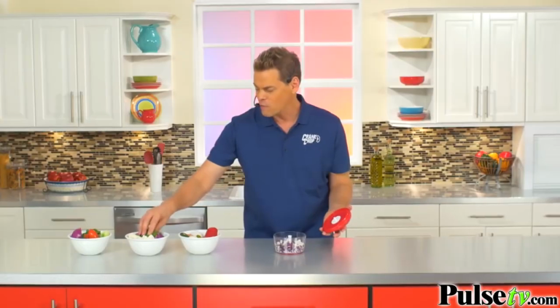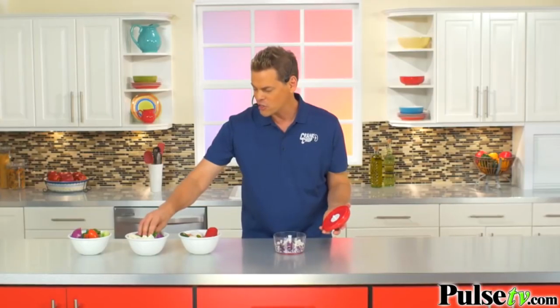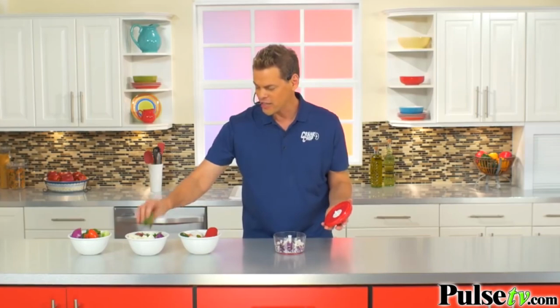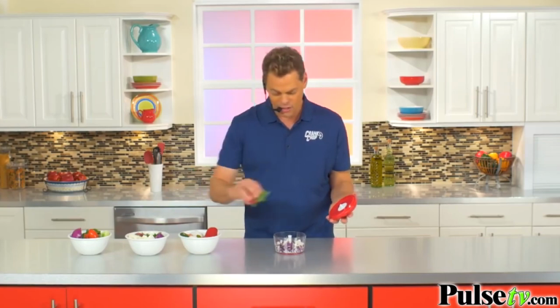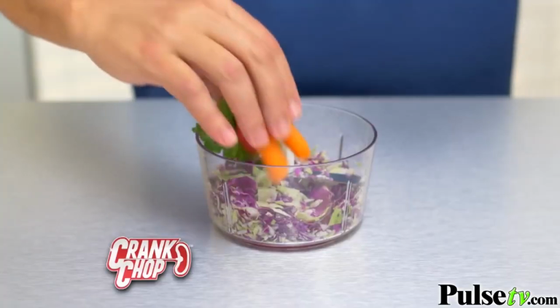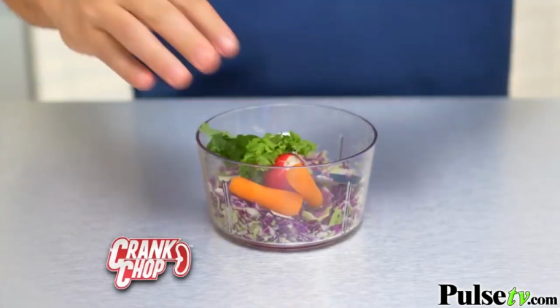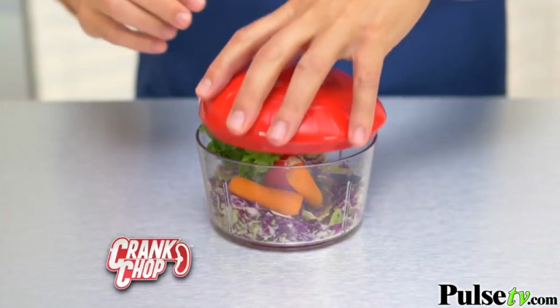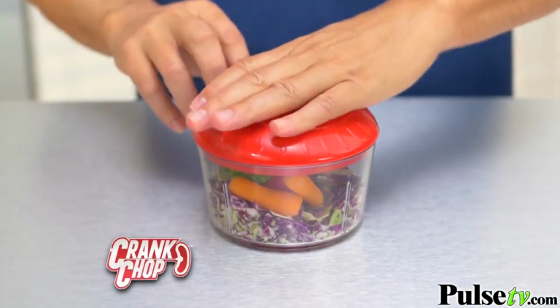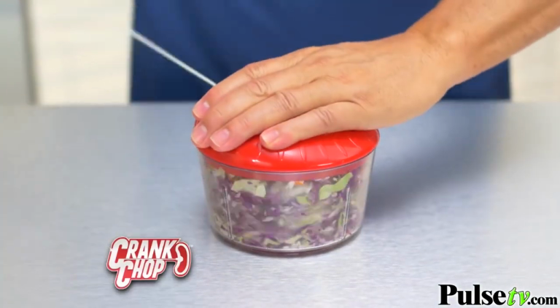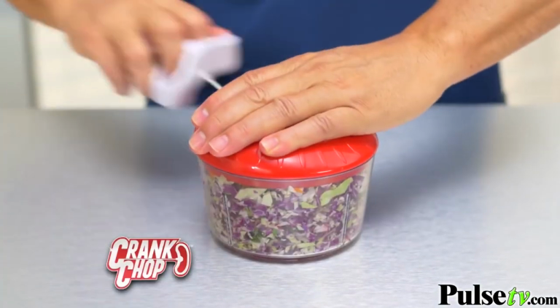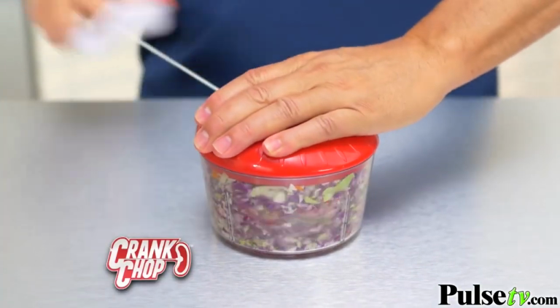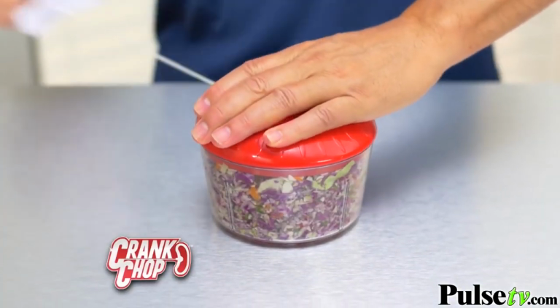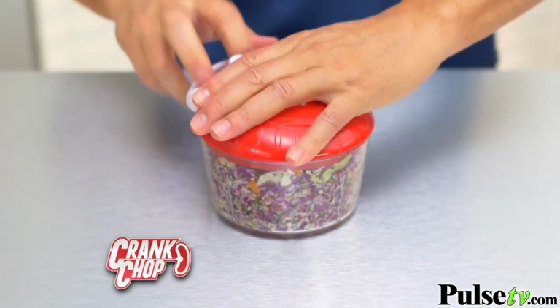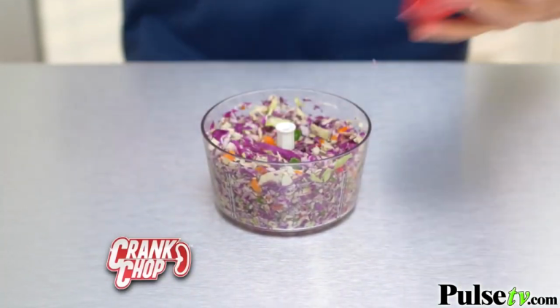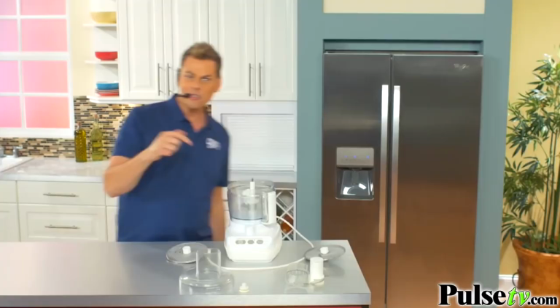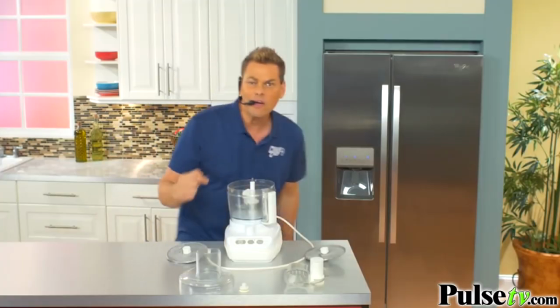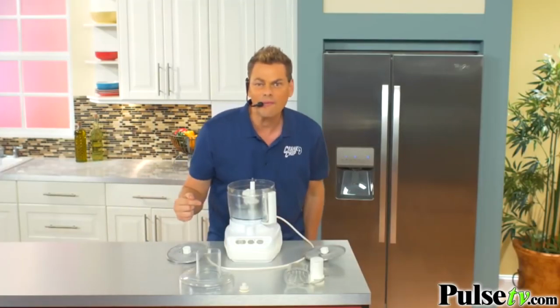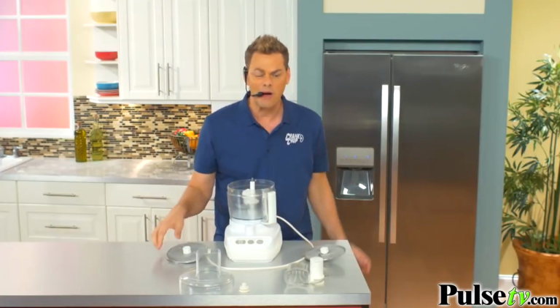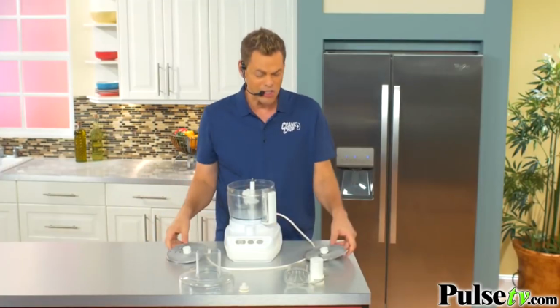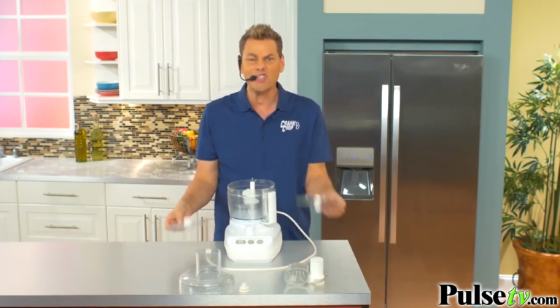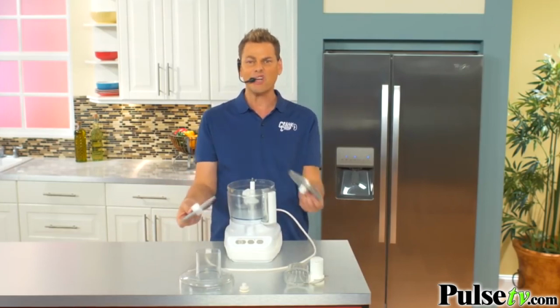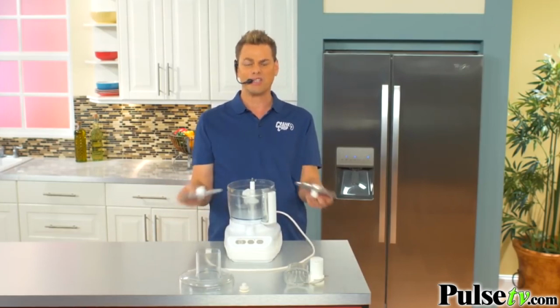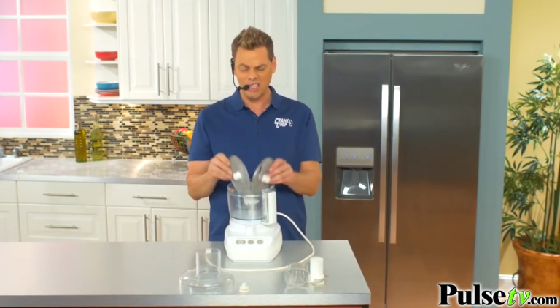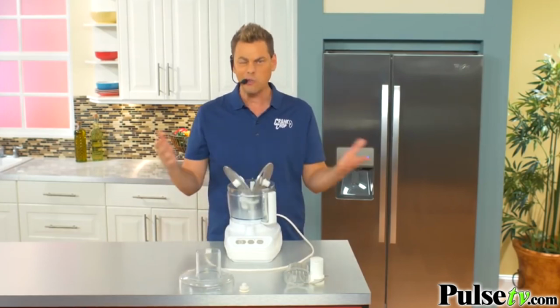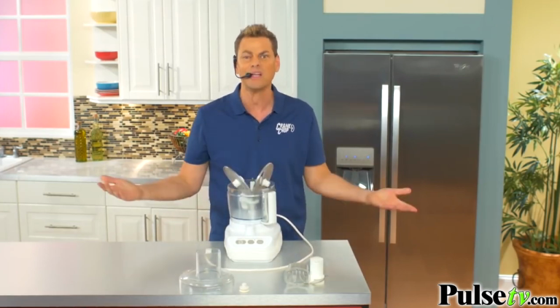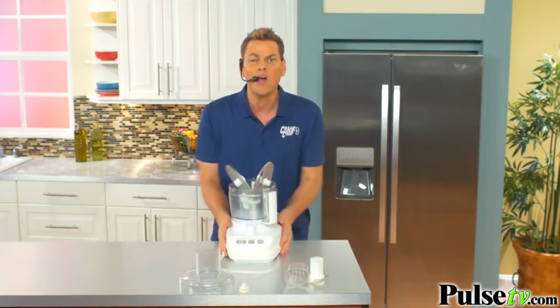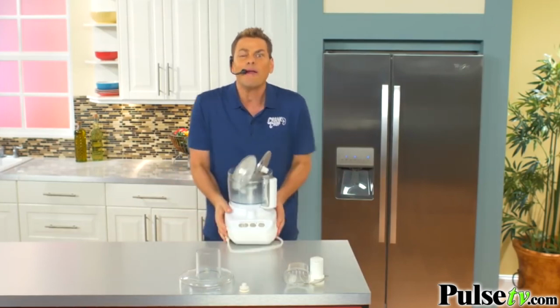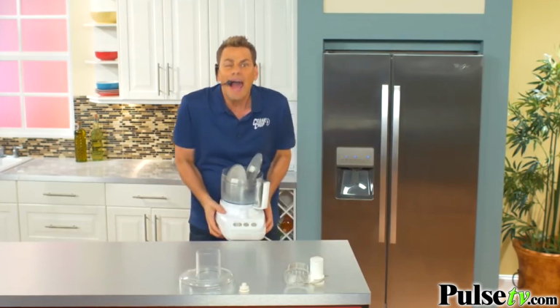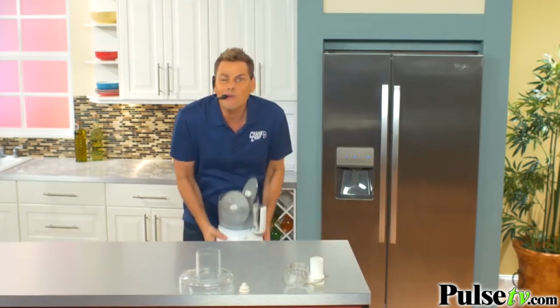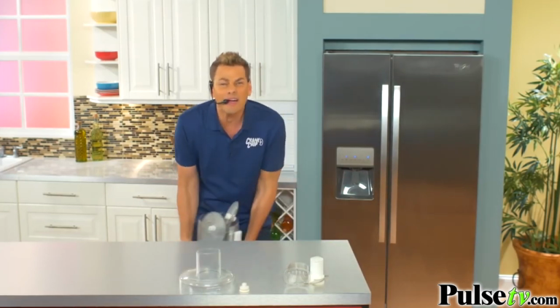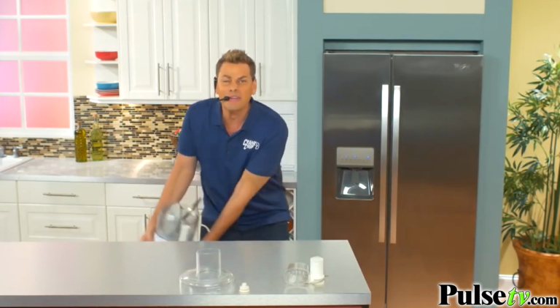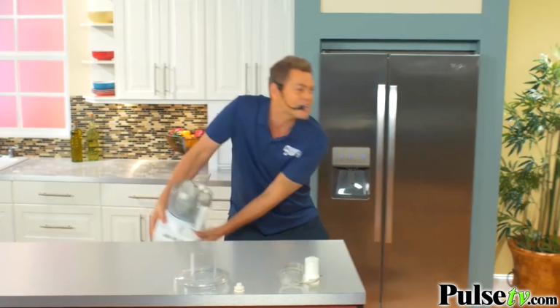Add radishes, carrots, kale. The more you crank, the finer it gets. Look at that. This $200 food processor is like a jigsaw puzzle — it's too bulky. Where are you ever going to put this thing?